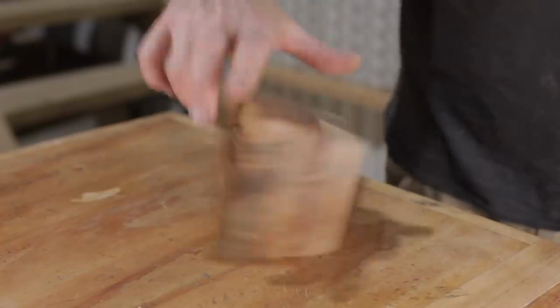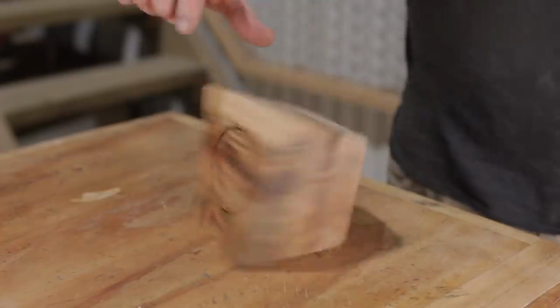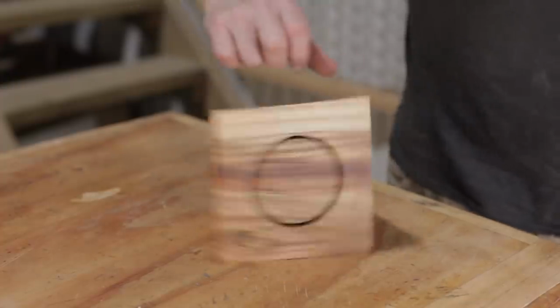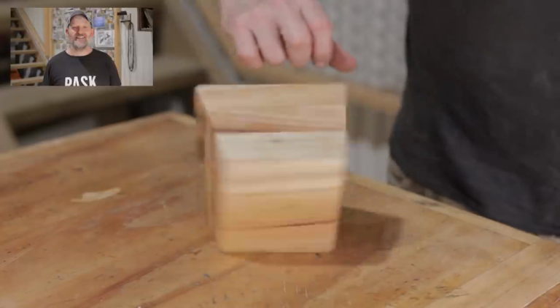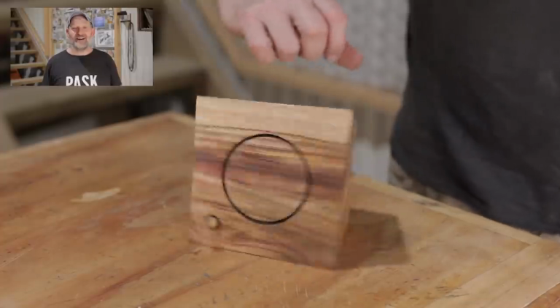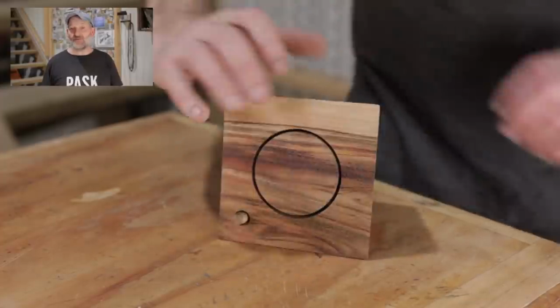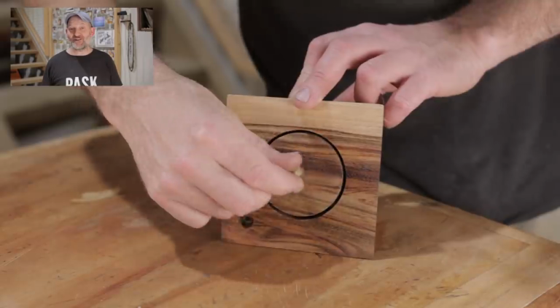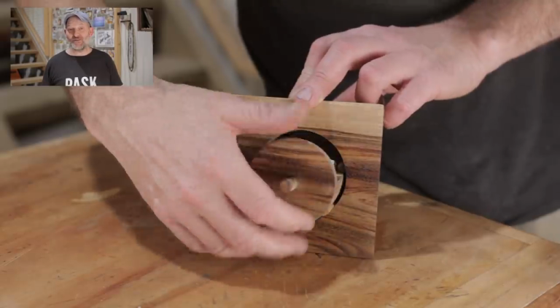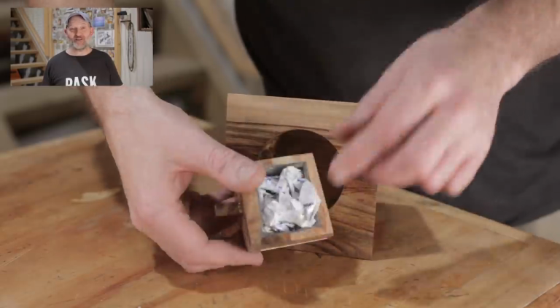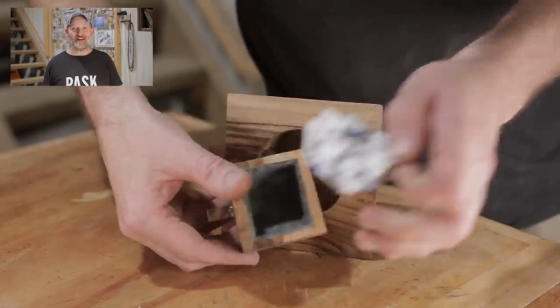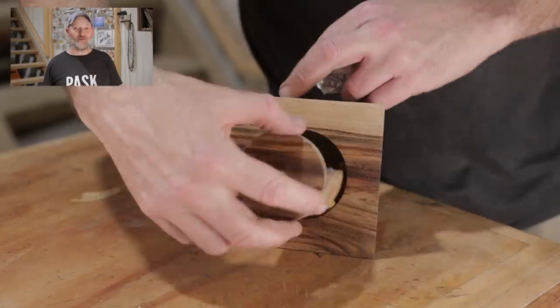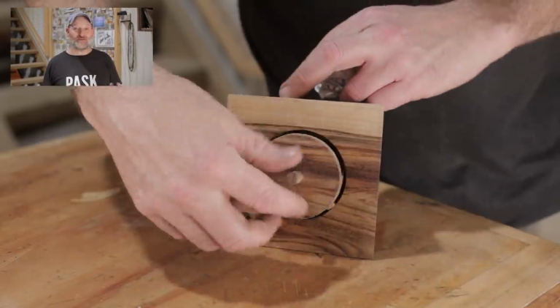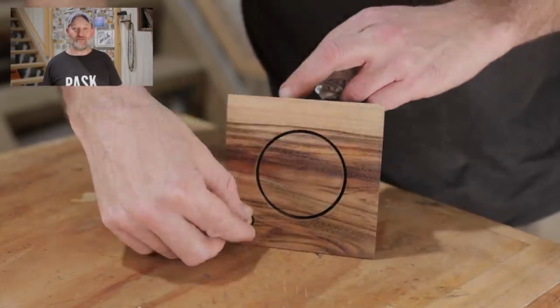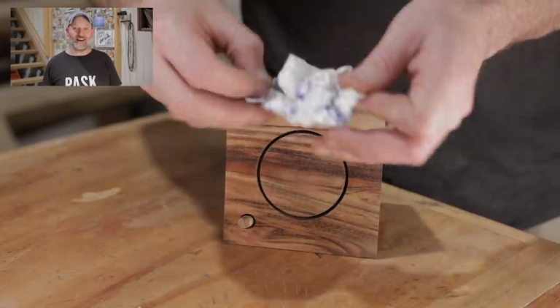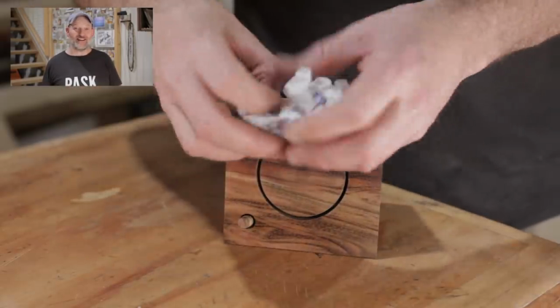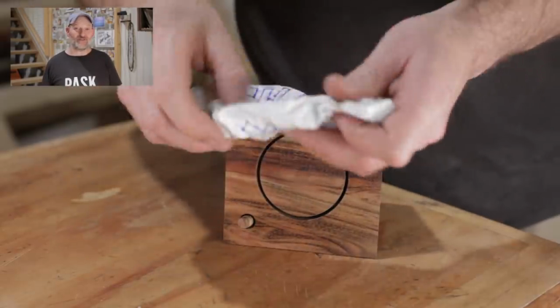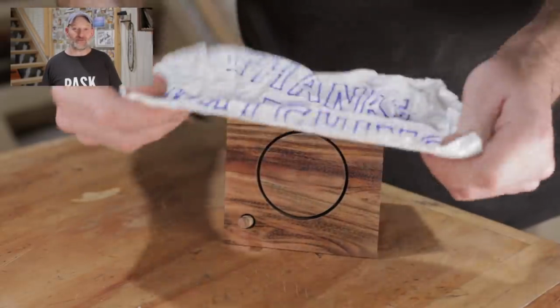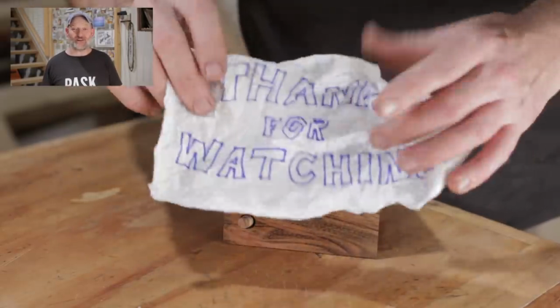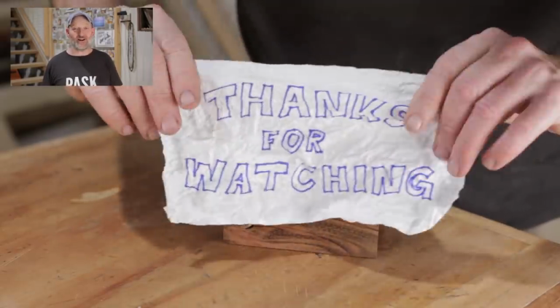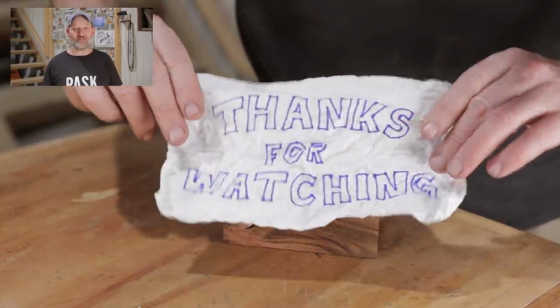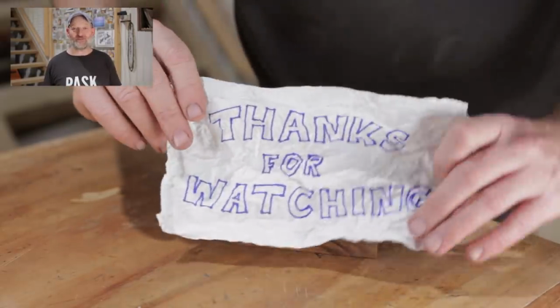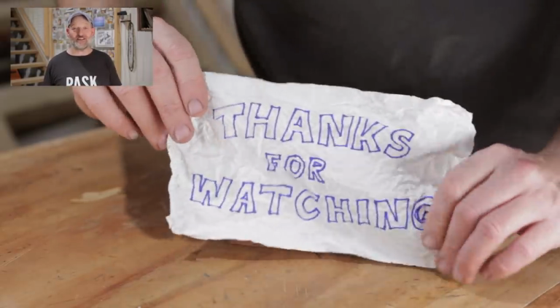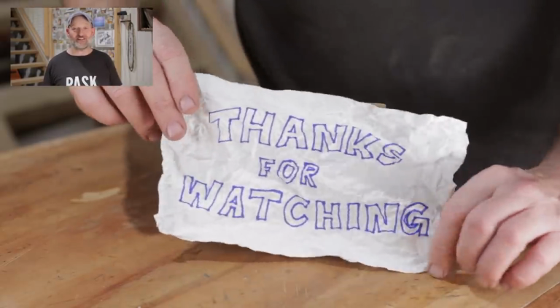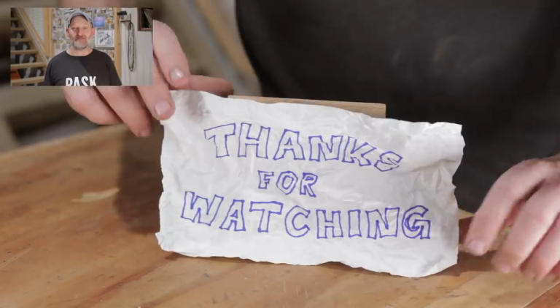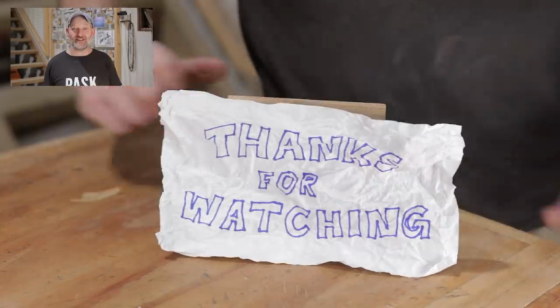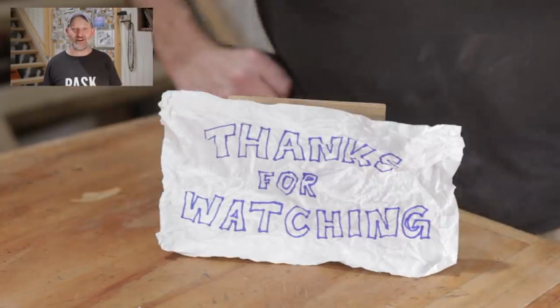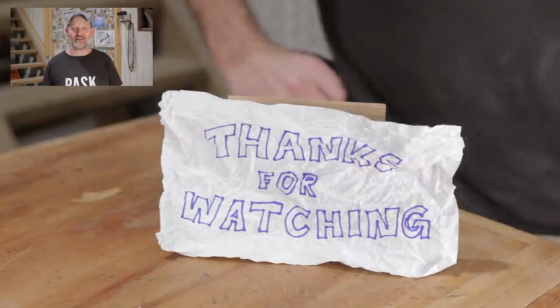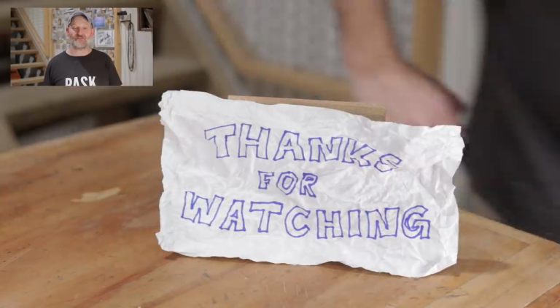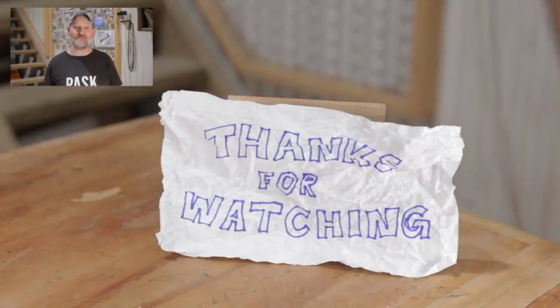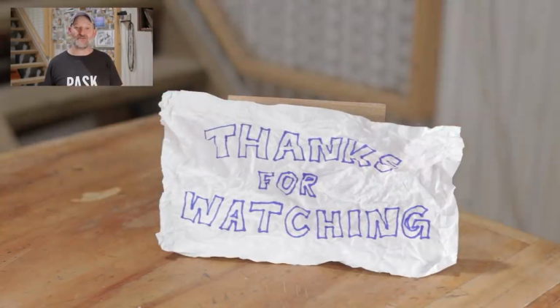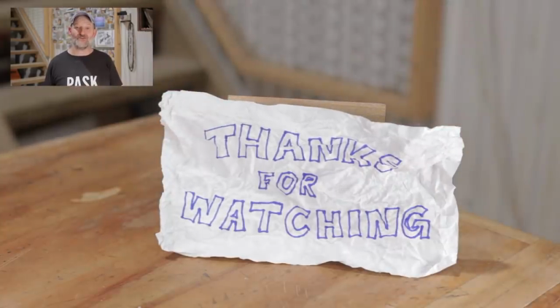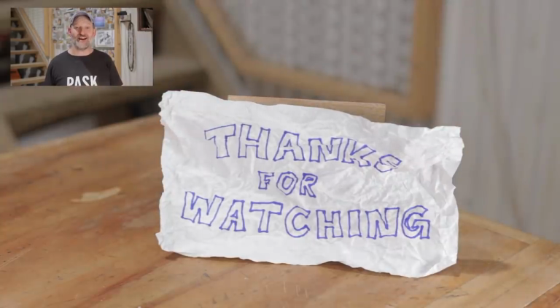I'm not really sure what to make of that one, but it was fun and it used up some scraps. Hopefully you enjoyed it. If you did, please like and subscribe. Thanks for watching and I'll see you on the next one.